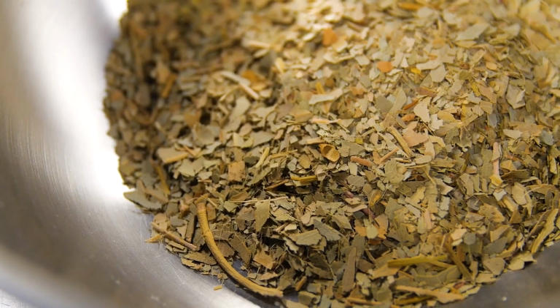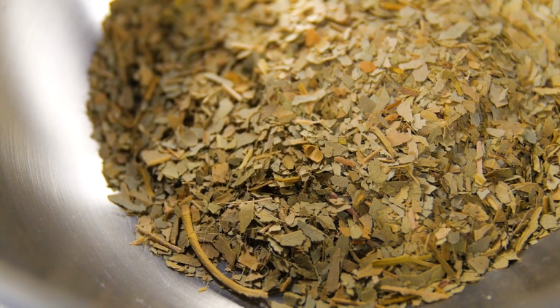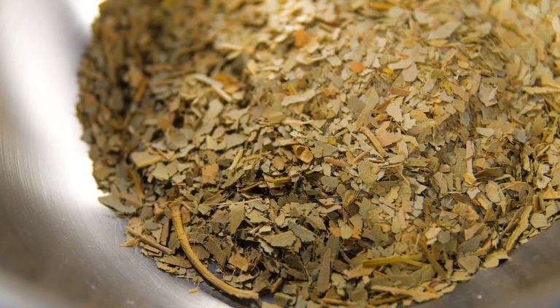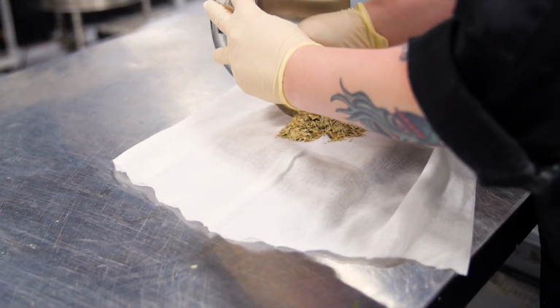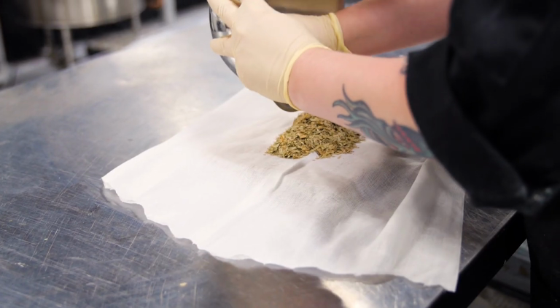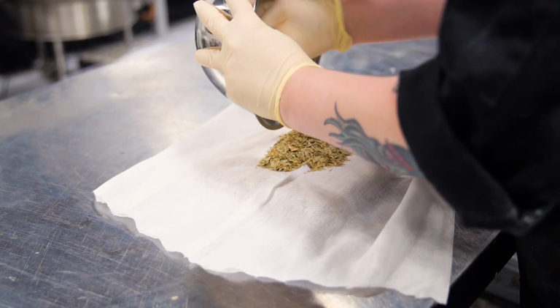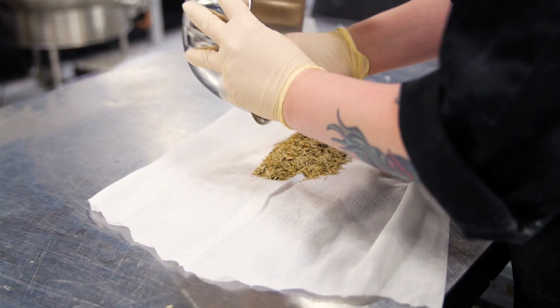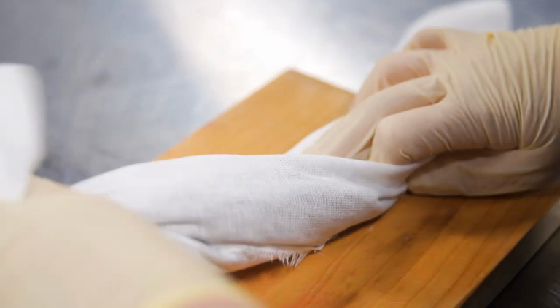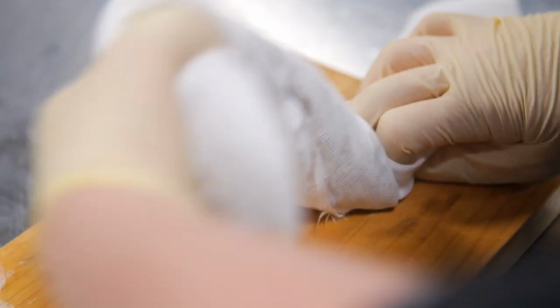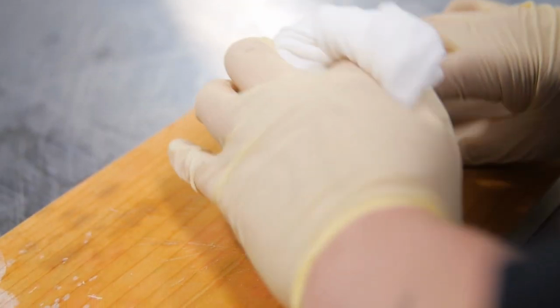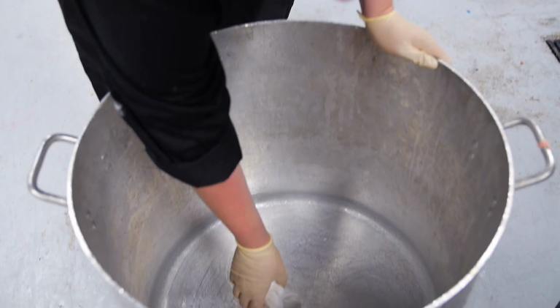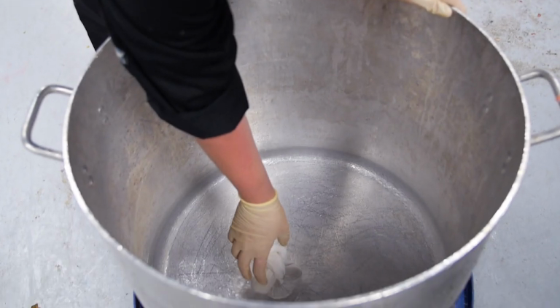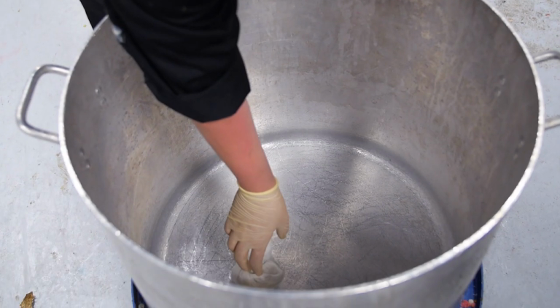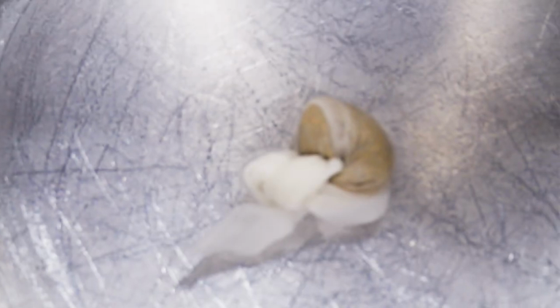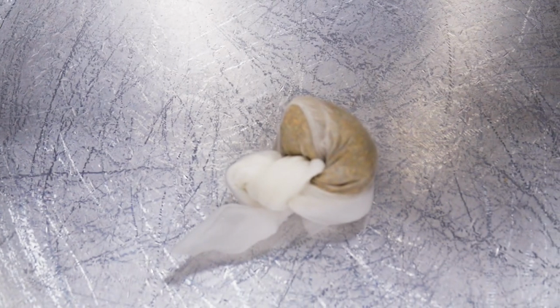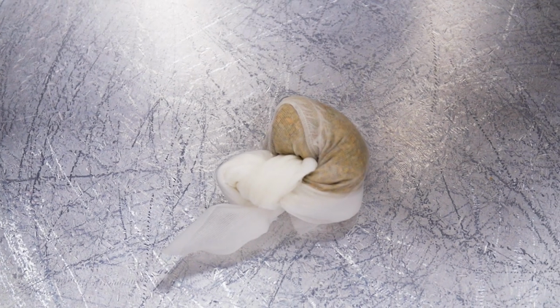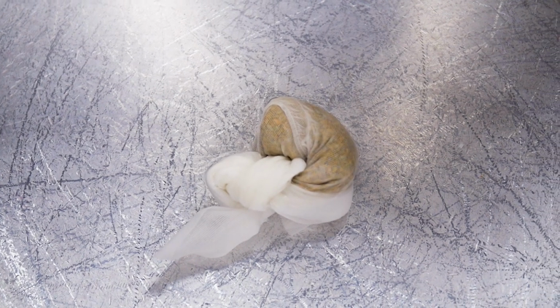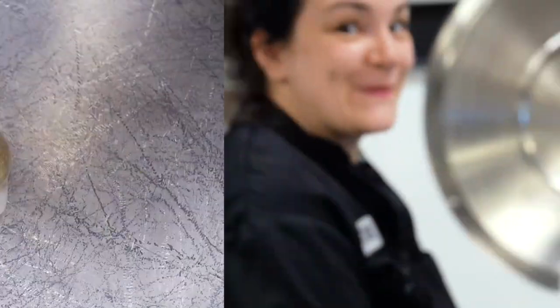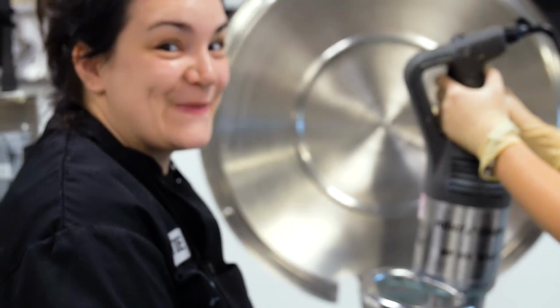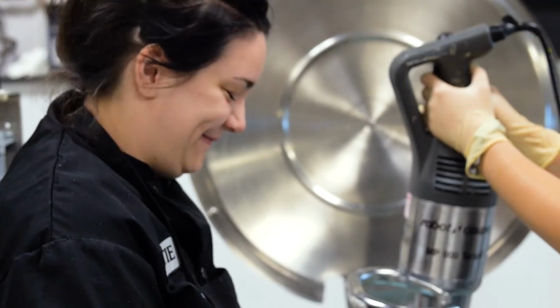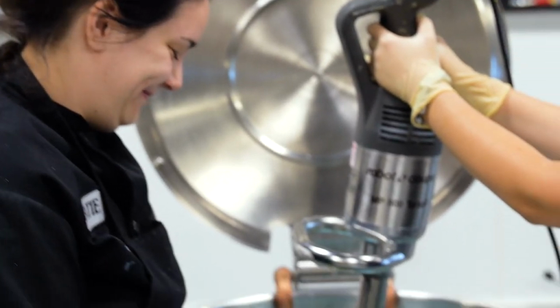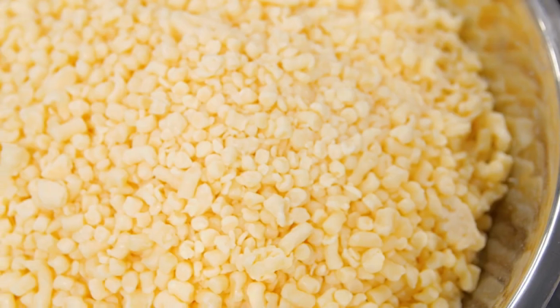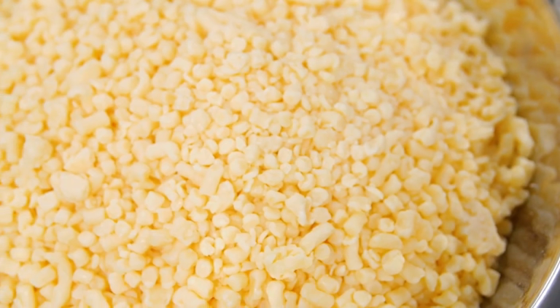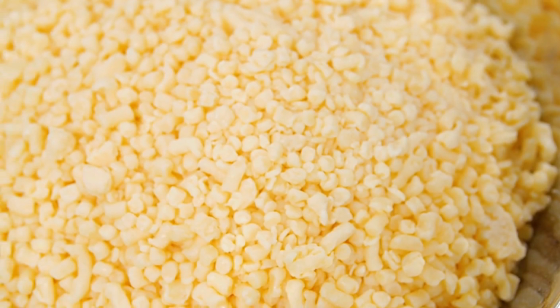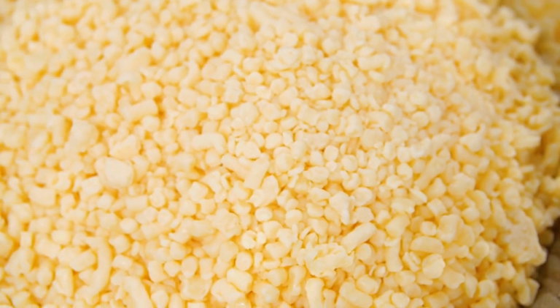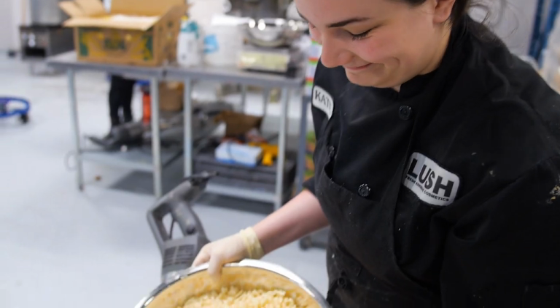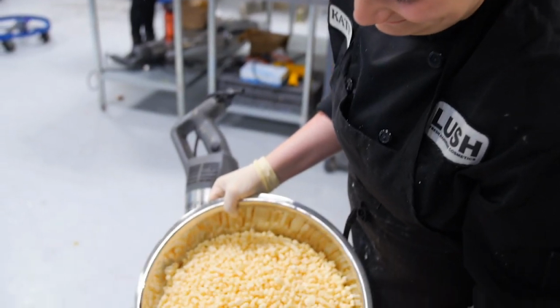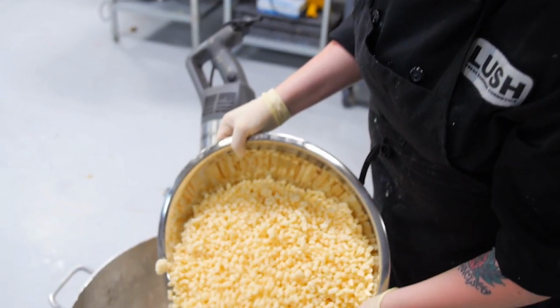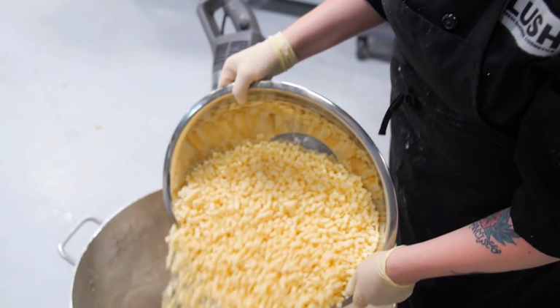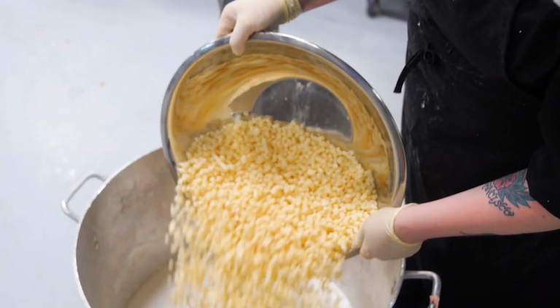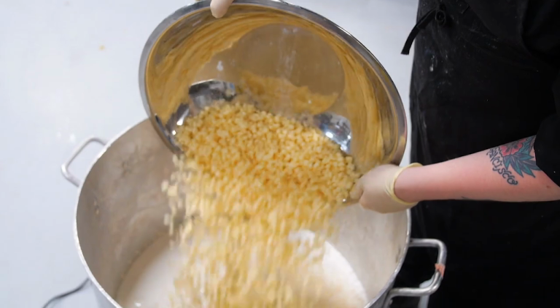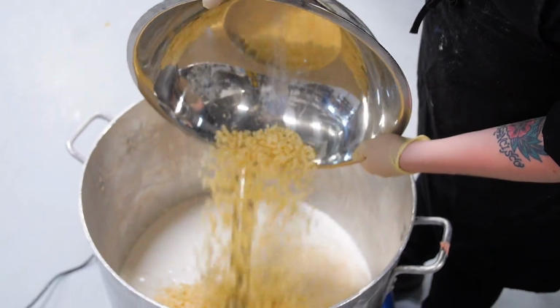For our infusion, we are using dried eucalyptus leaves, which we steep just like a tea. Katie is now melting down our soap noodles, which is a palm-free soap base featuring coconut oil and rapeseed oil.